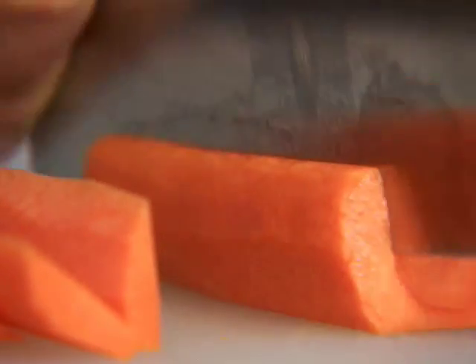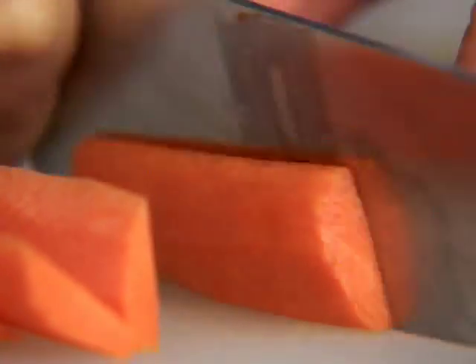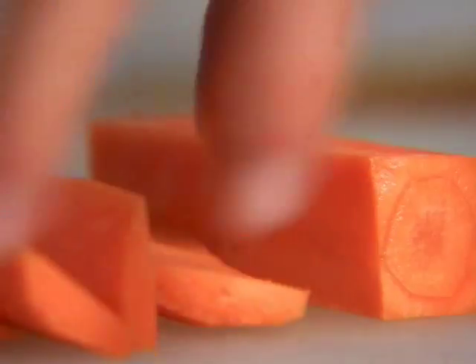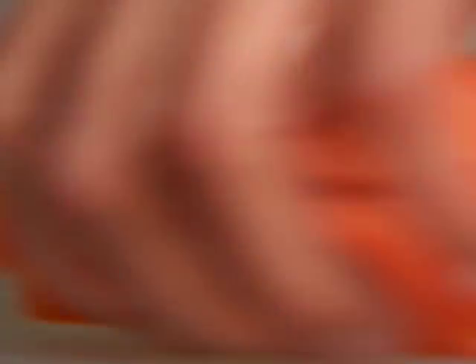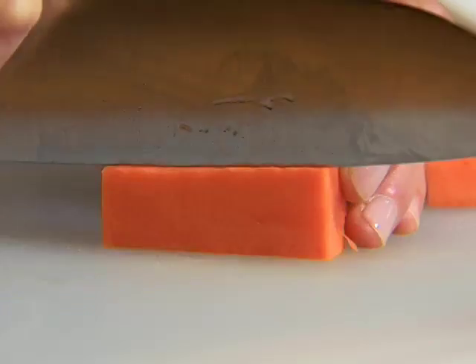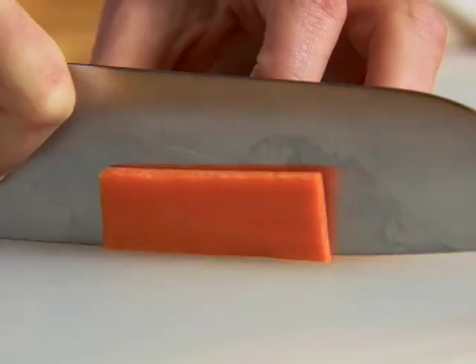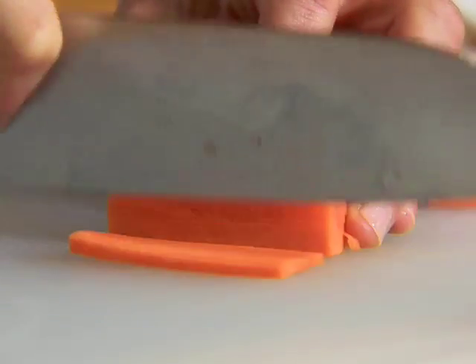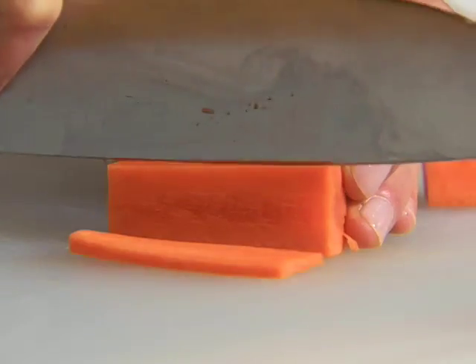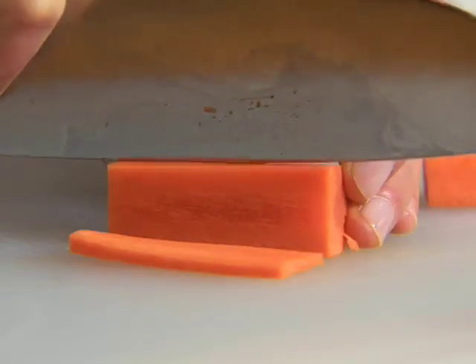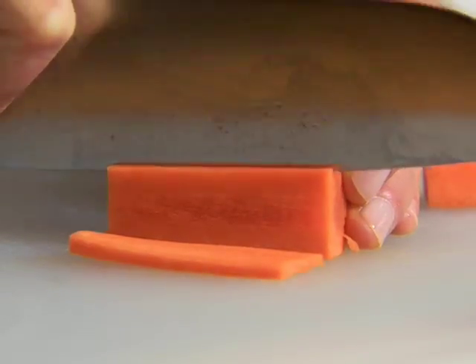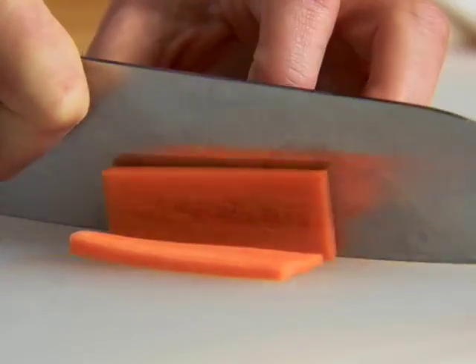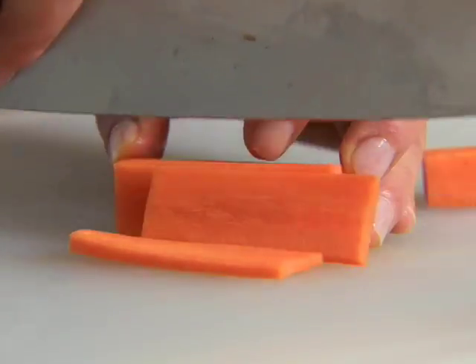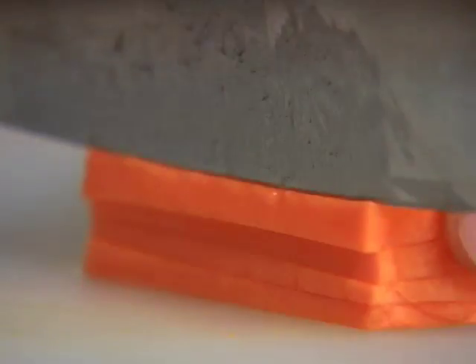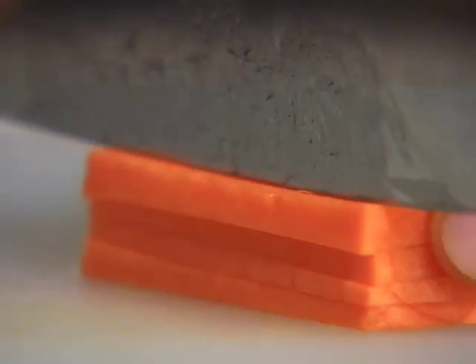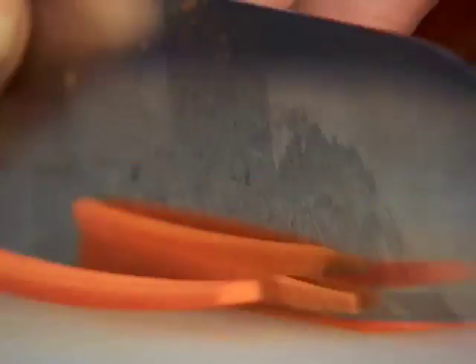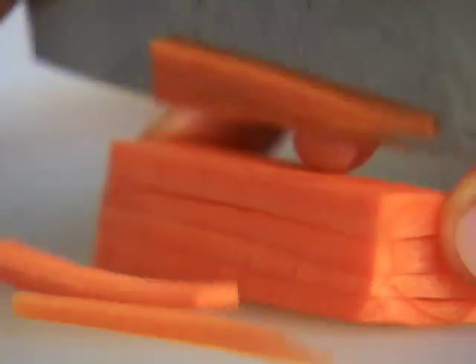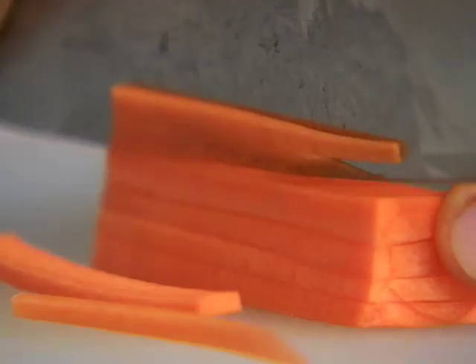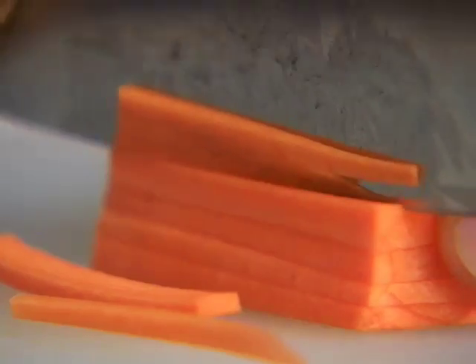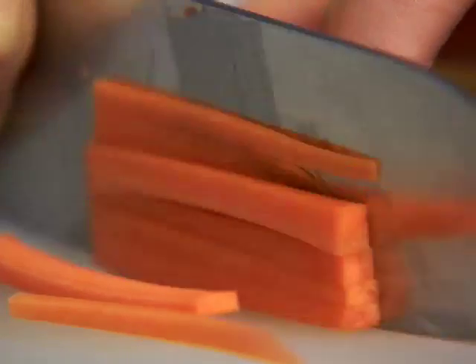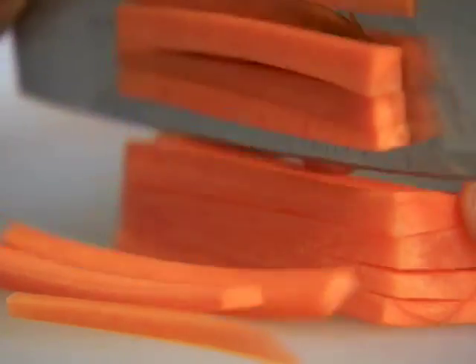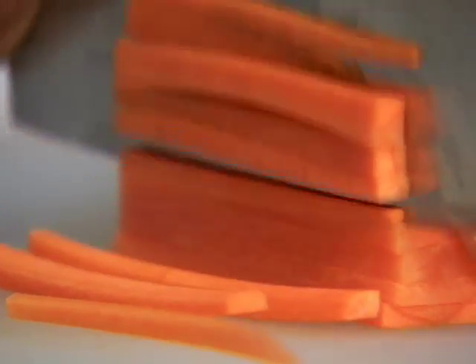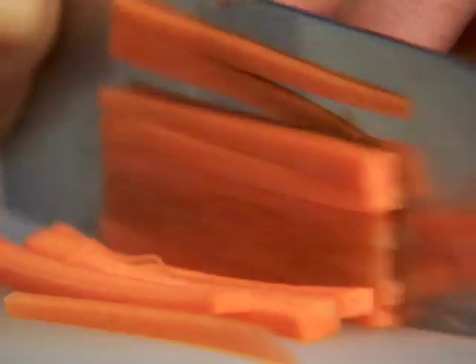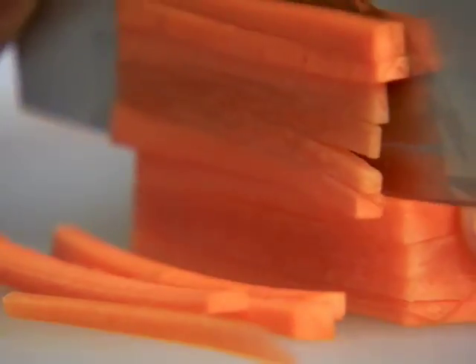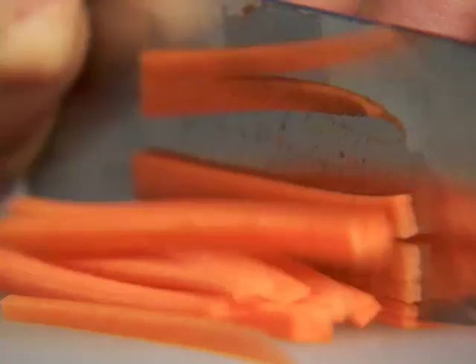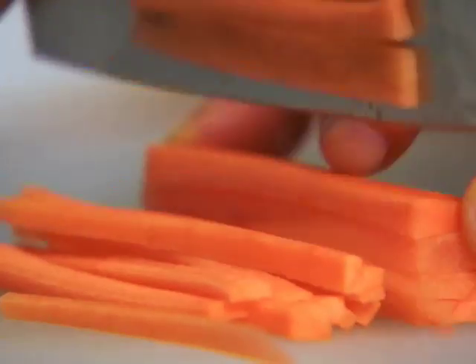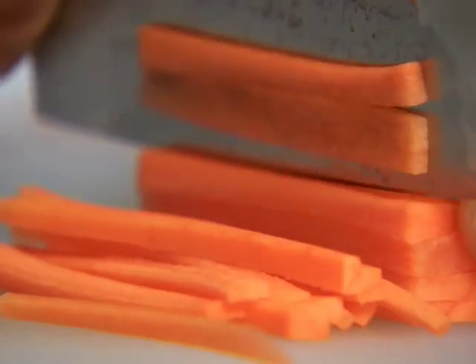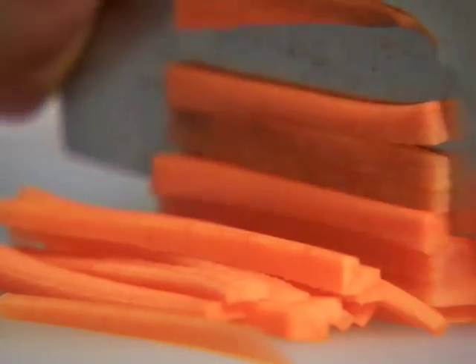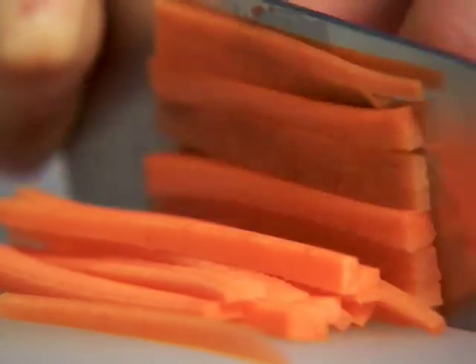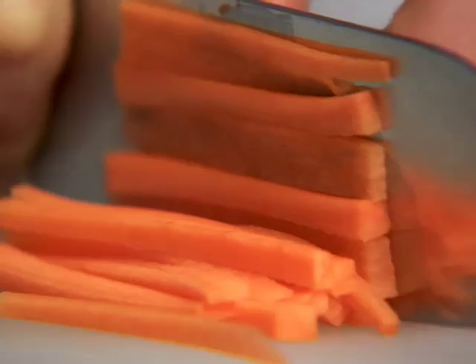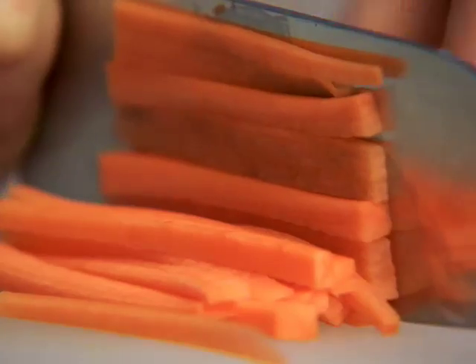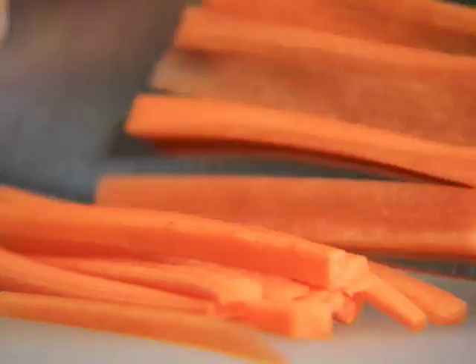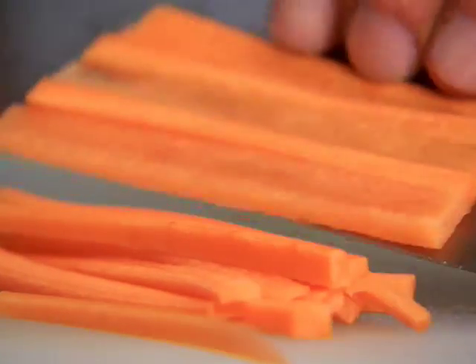Cut each rectangle lengthwise into one-eighth inch slices. Stack several of the slices together and cut lengthwise again, creating thin batons called julienne. Continue with the remaining carrot pieces.